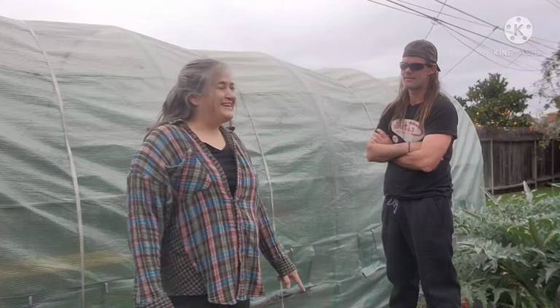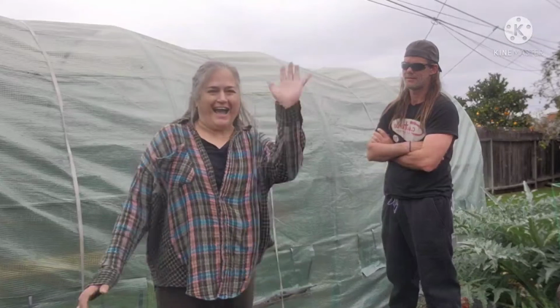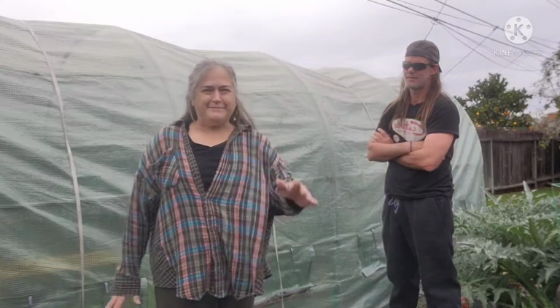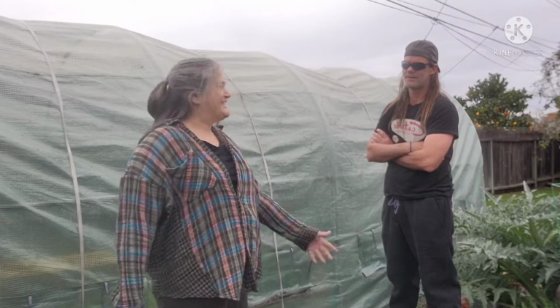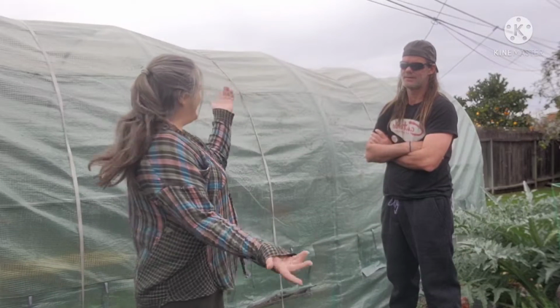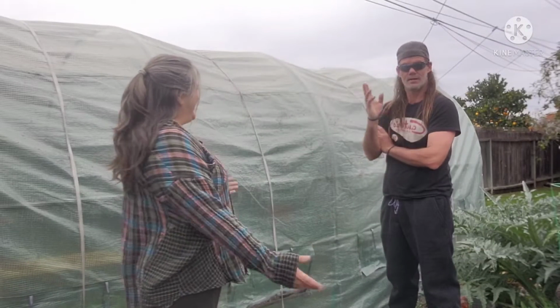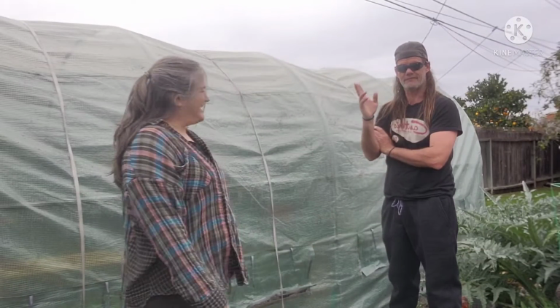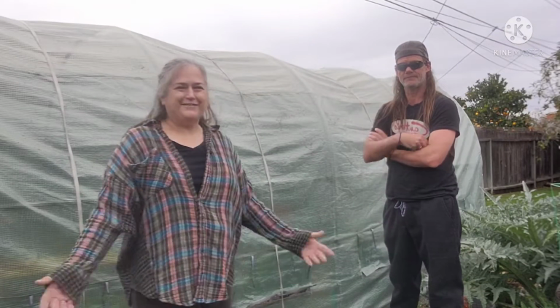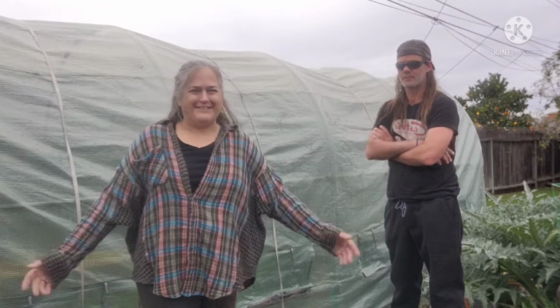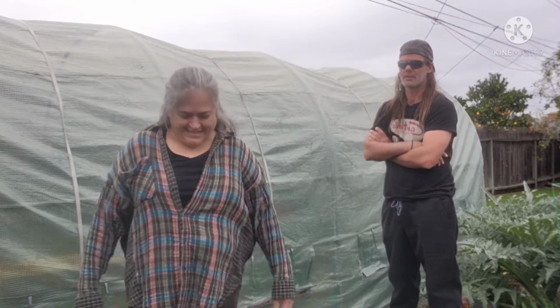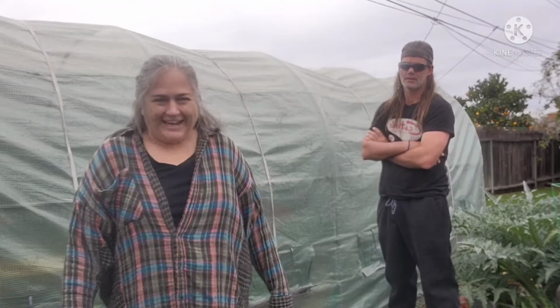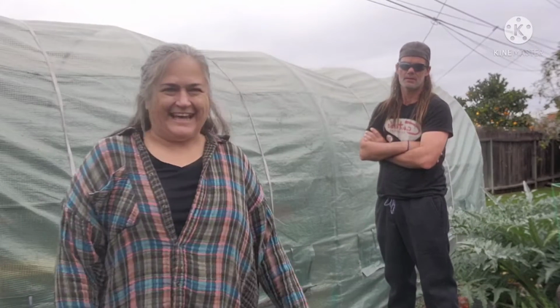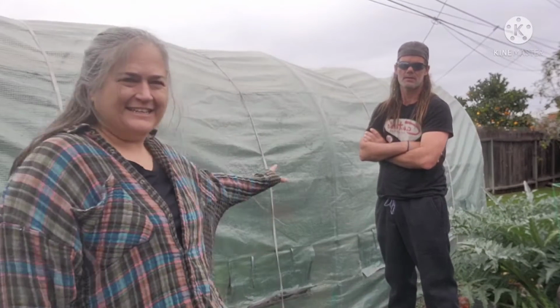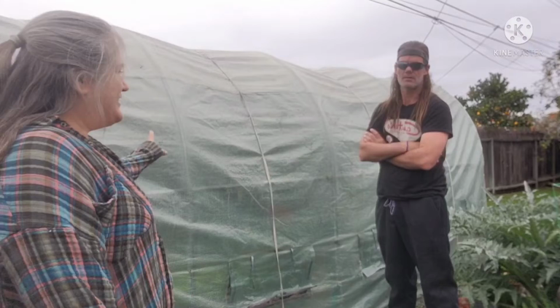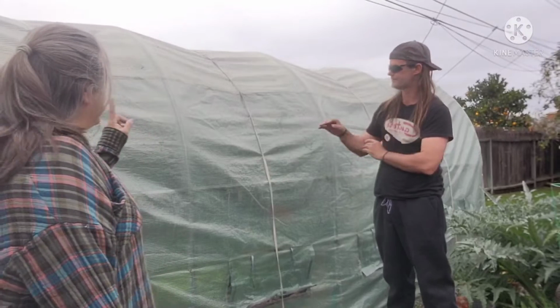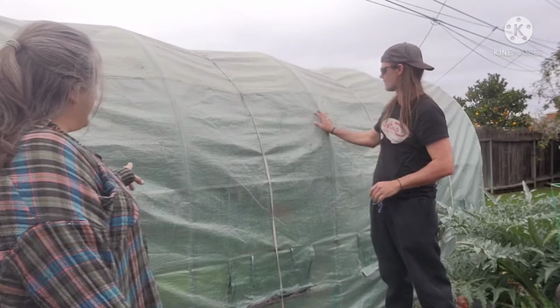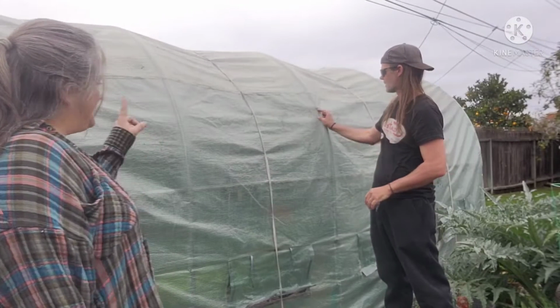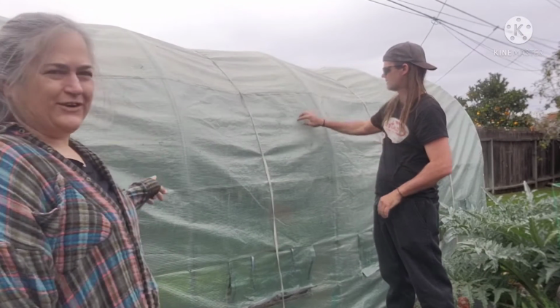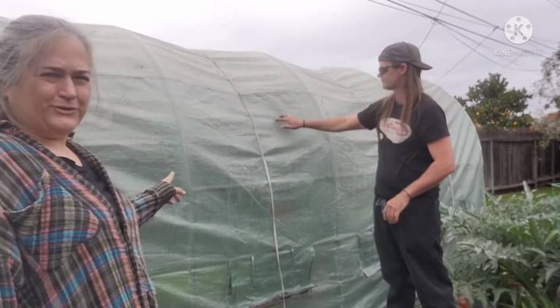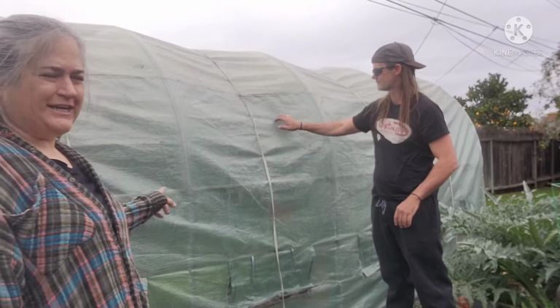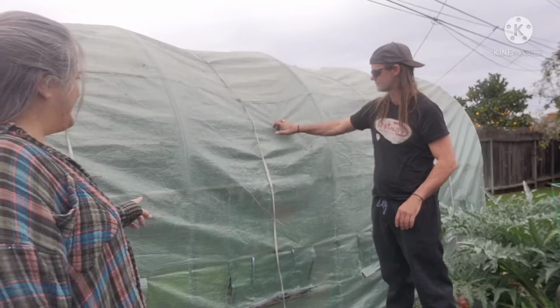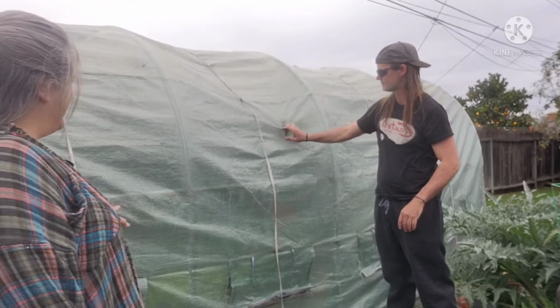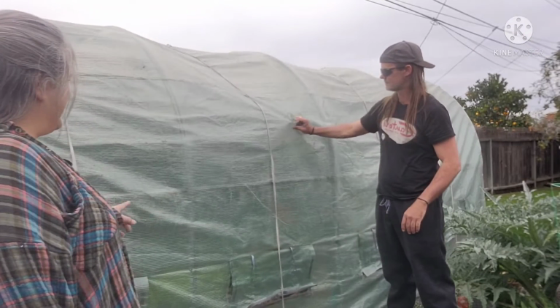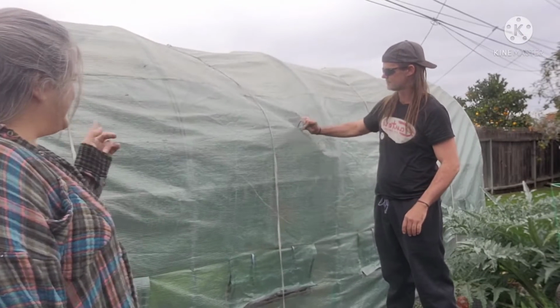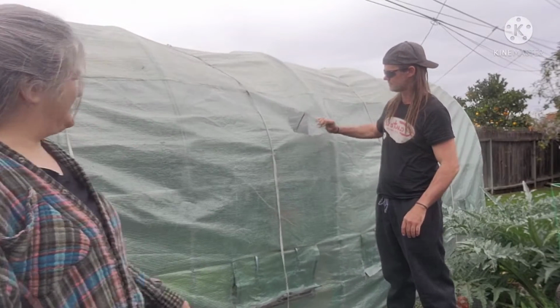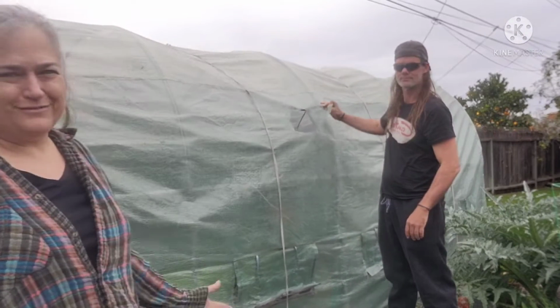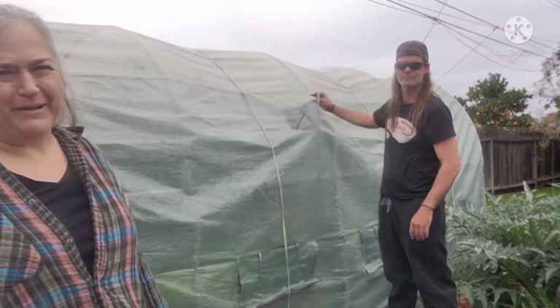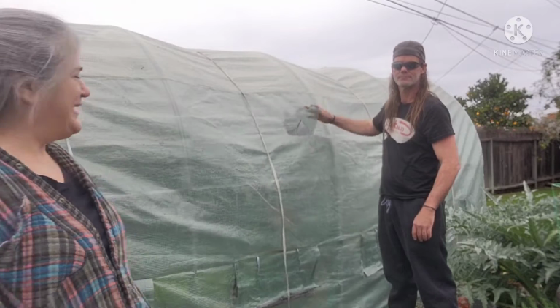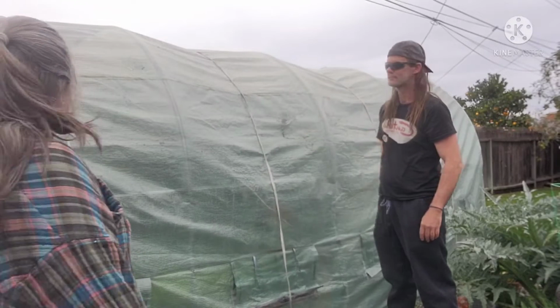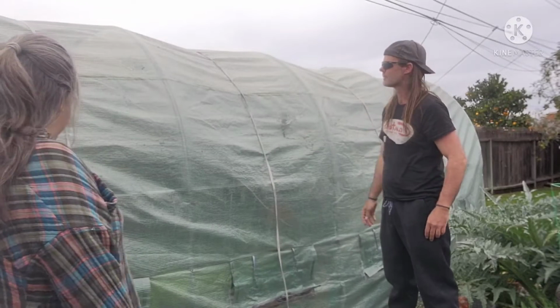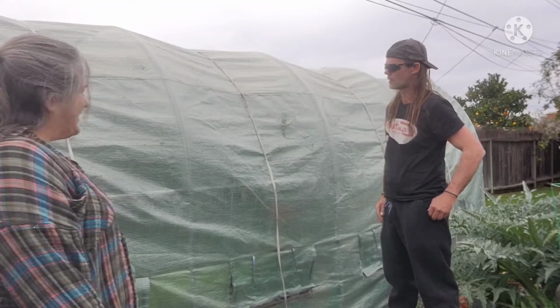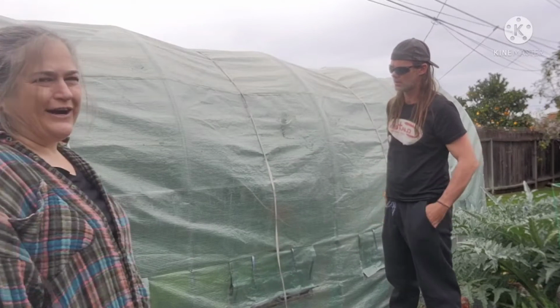Hi, I'm Steena. I'm Jeff, from Be Earthy. And today we're going to take off the old cover that is ripping apart and put the new cover on.